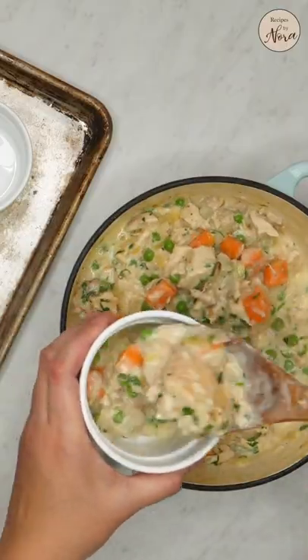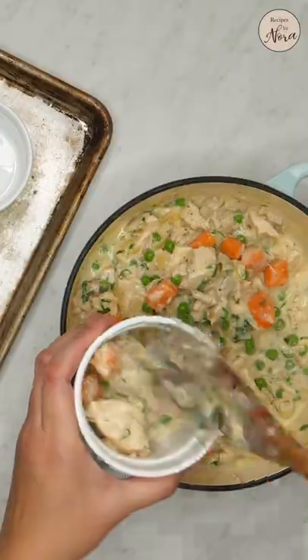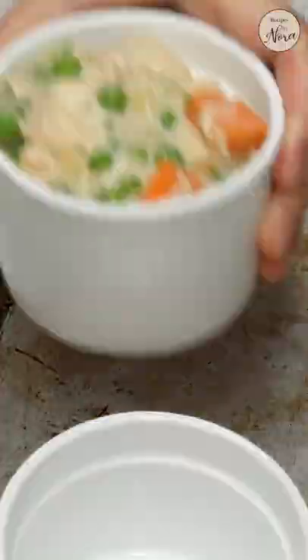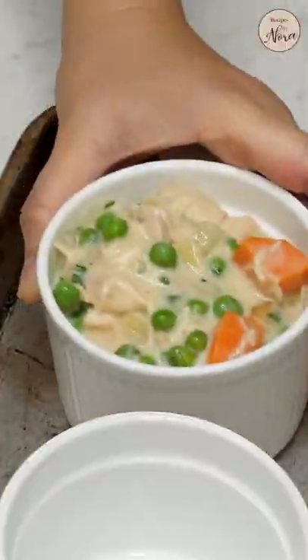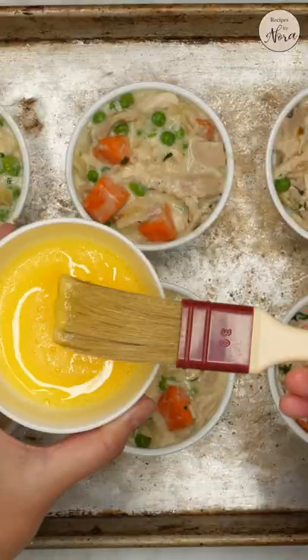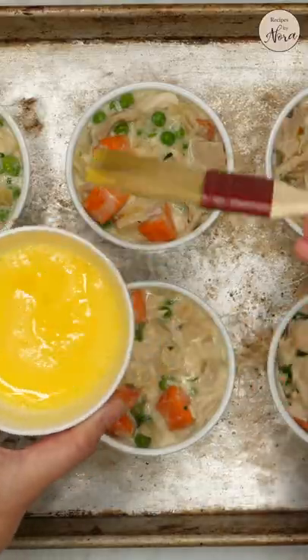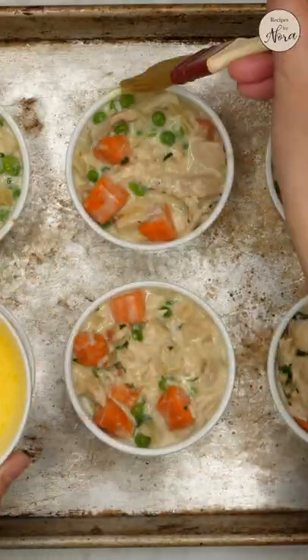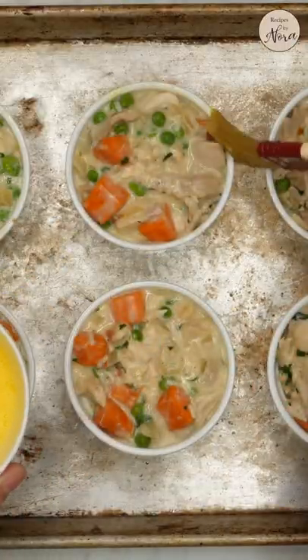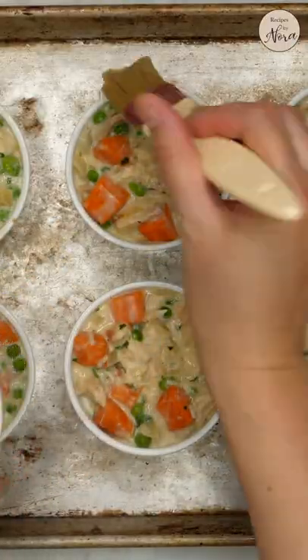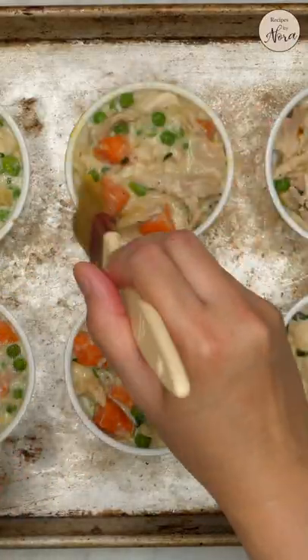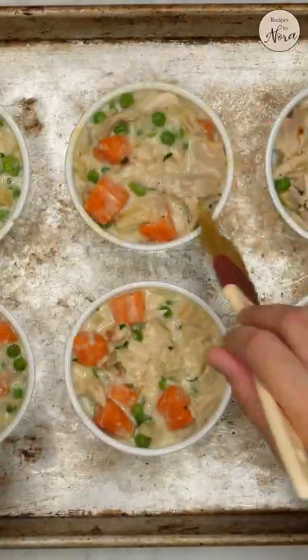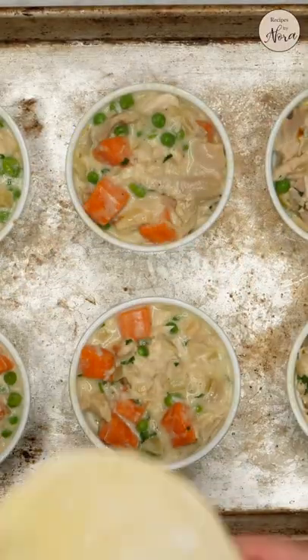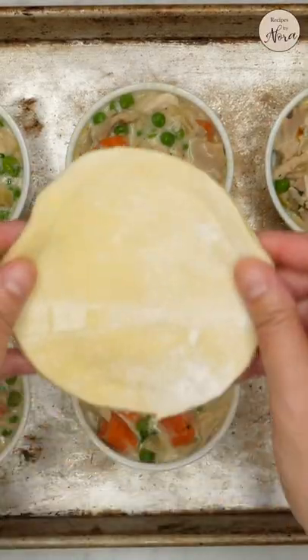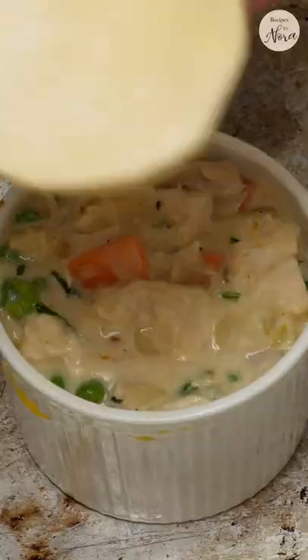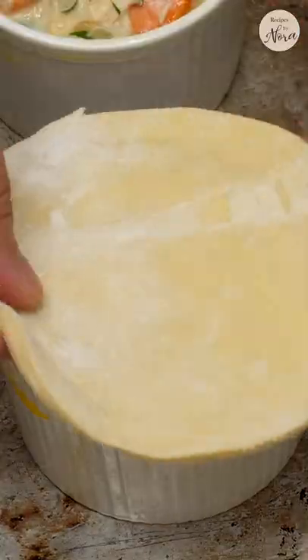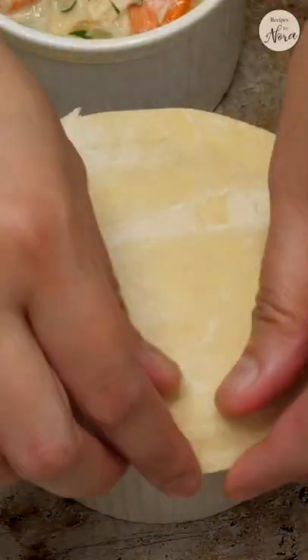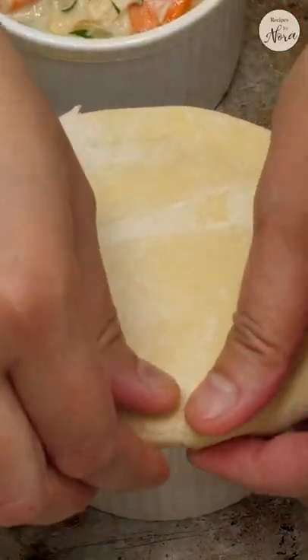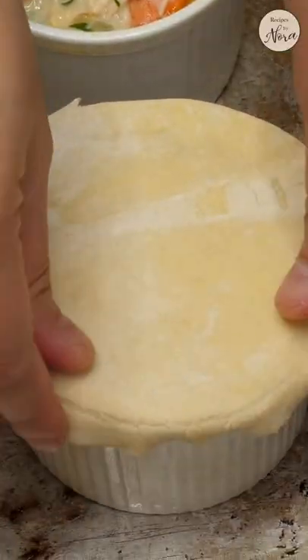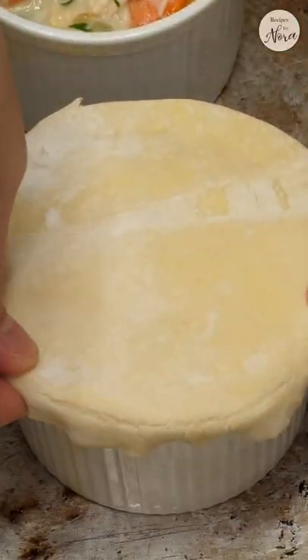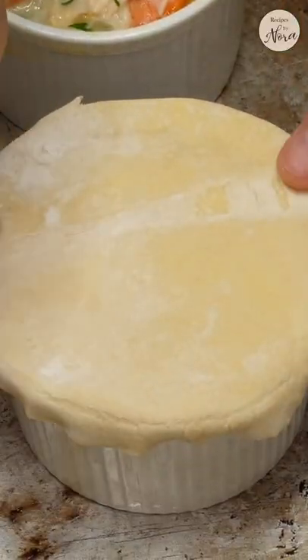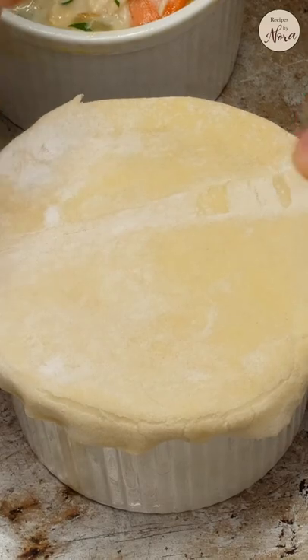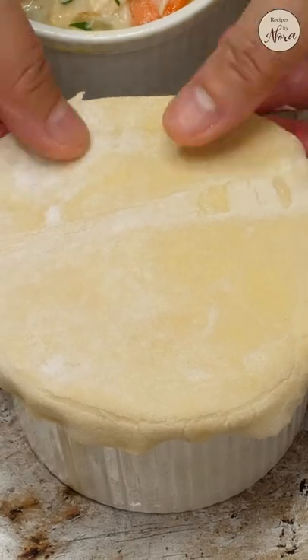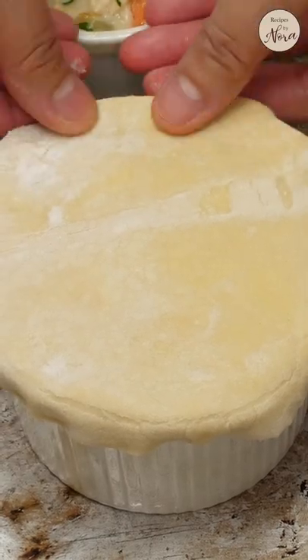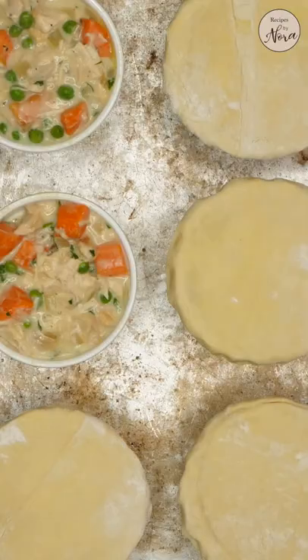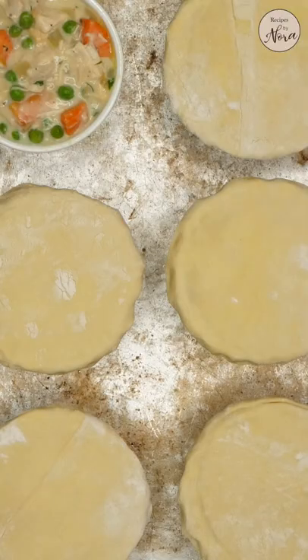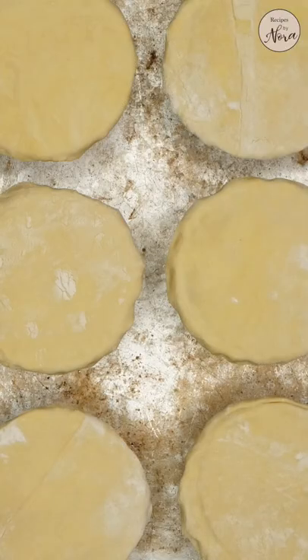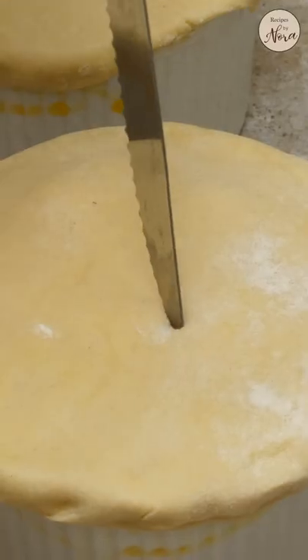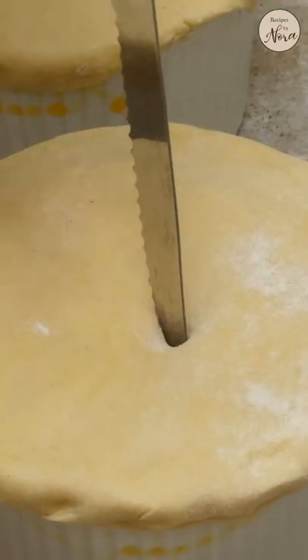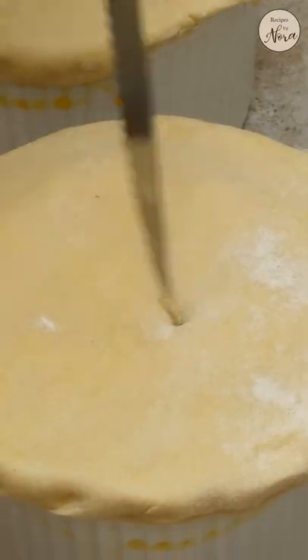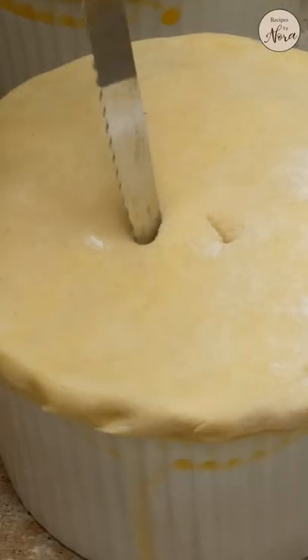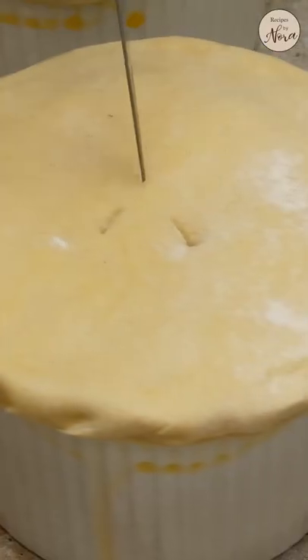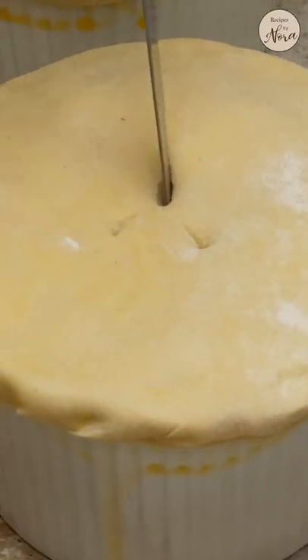Place the filling in the ramekins. Brush the sides with egg wash and cover with puff pastry. Seal the sides, make slits for steam to escape, and brush the tops with egg wash.